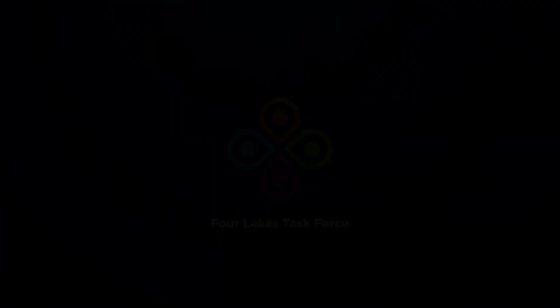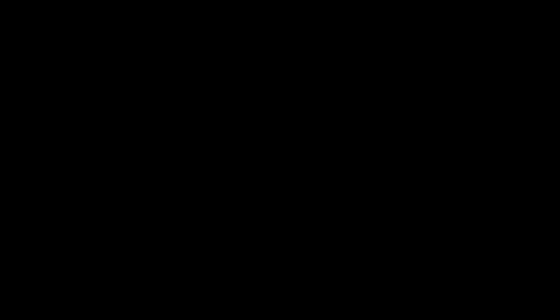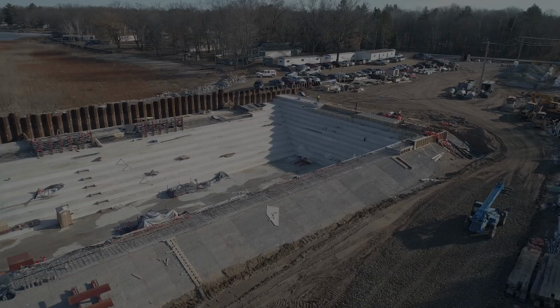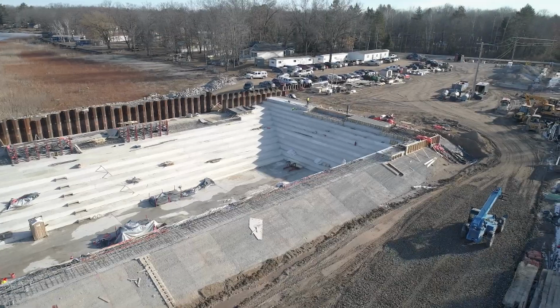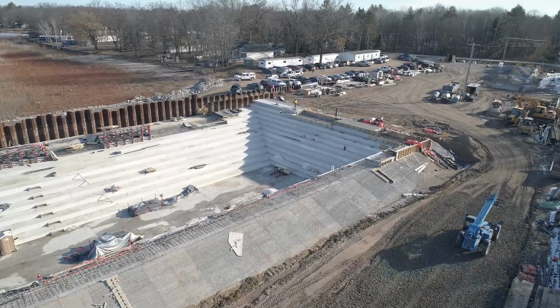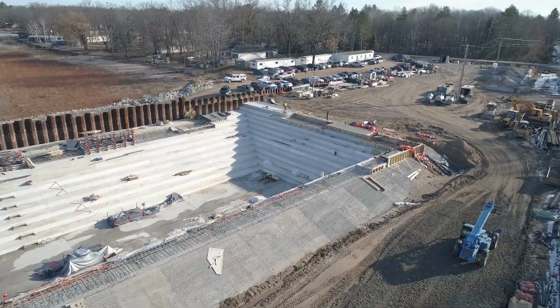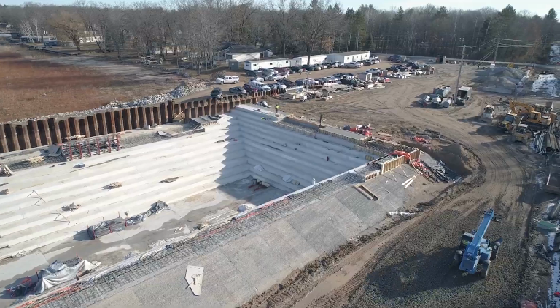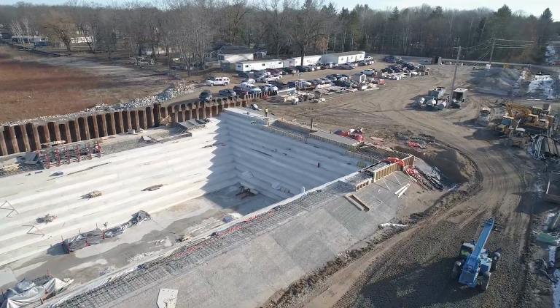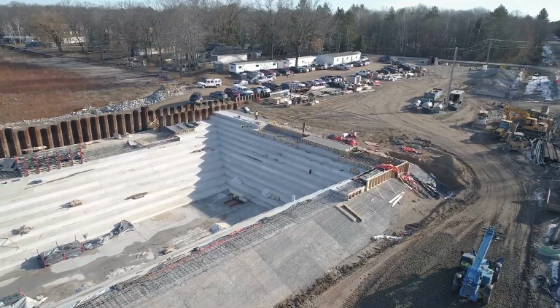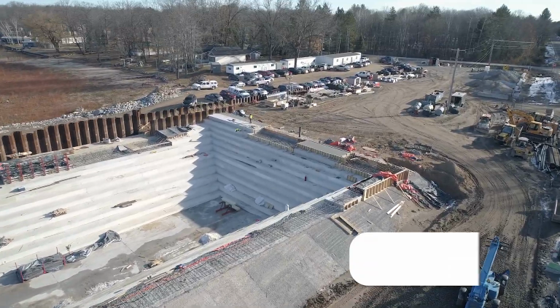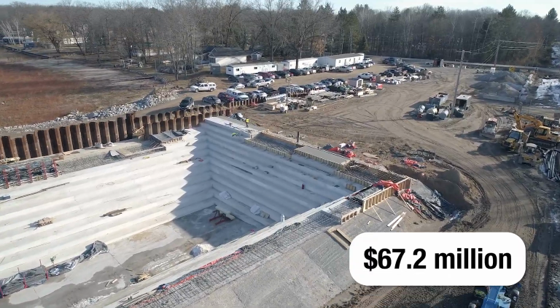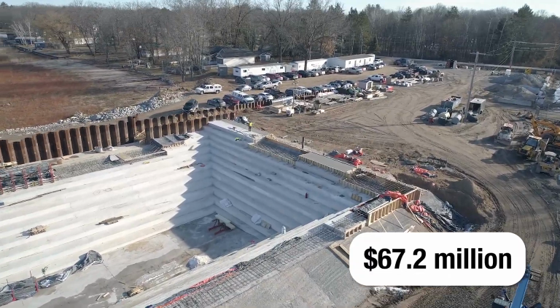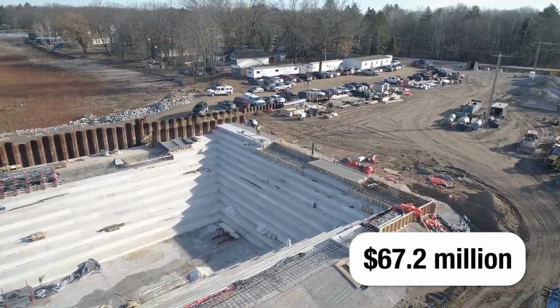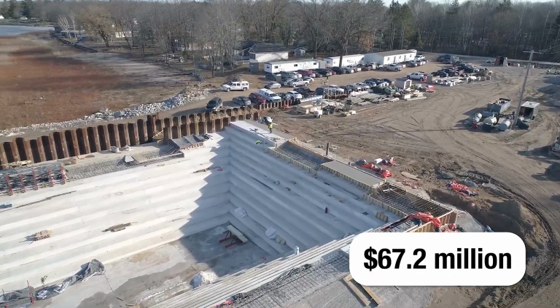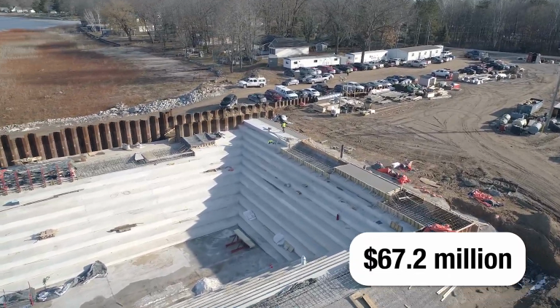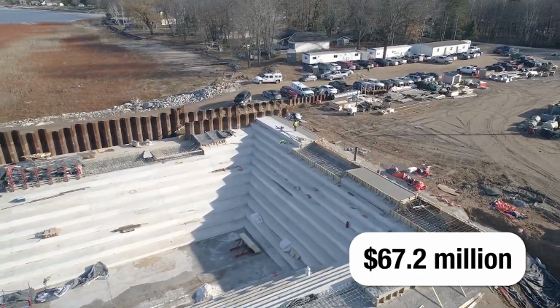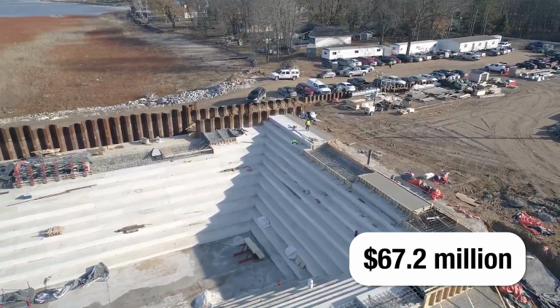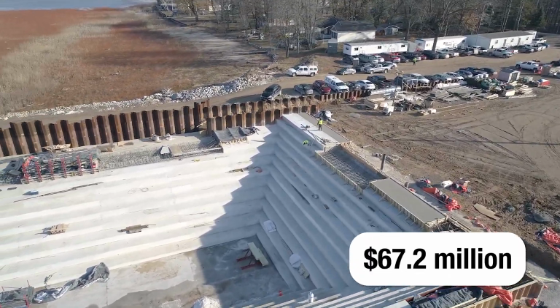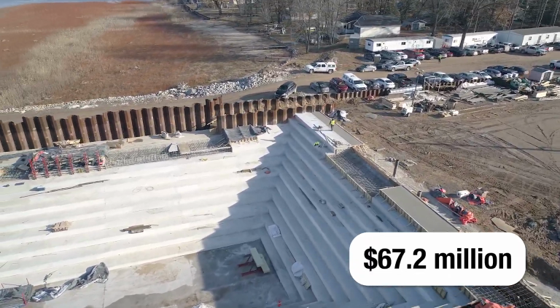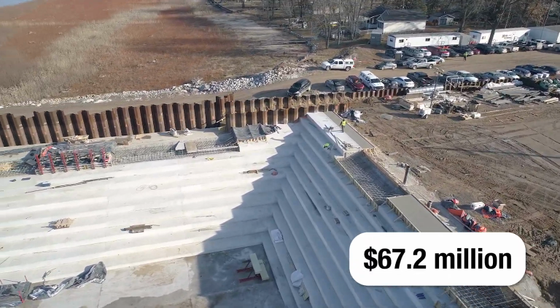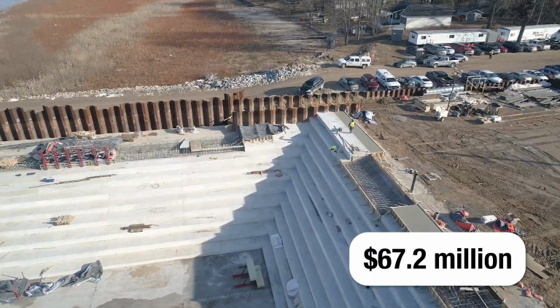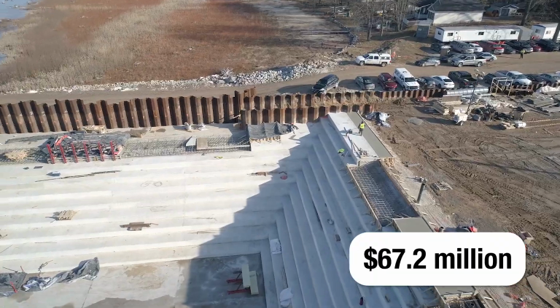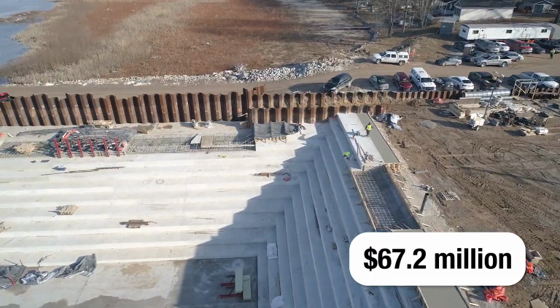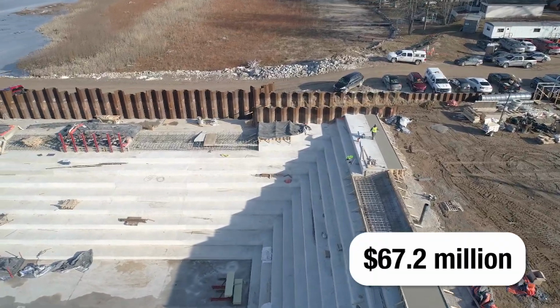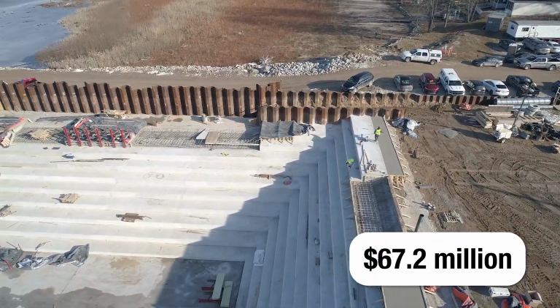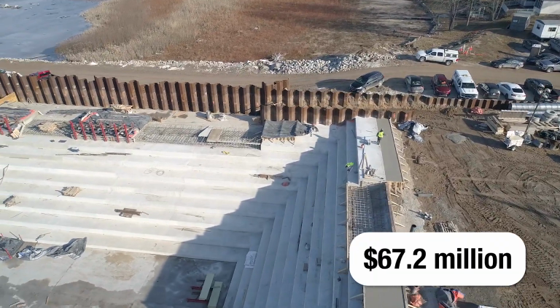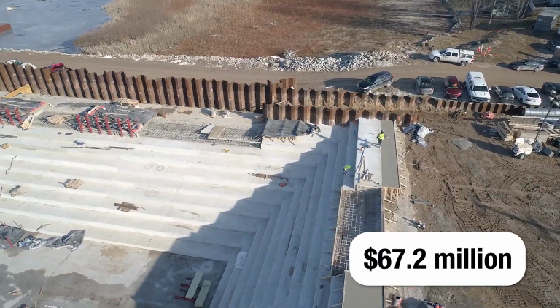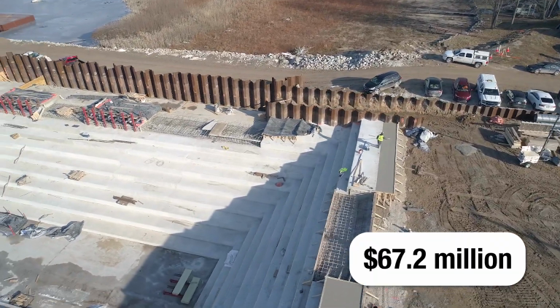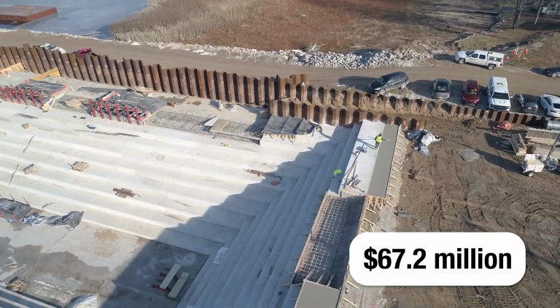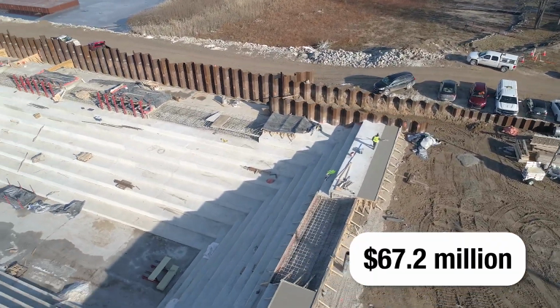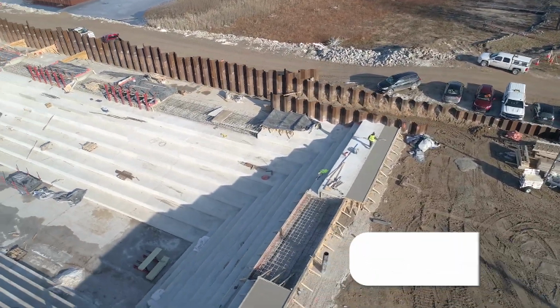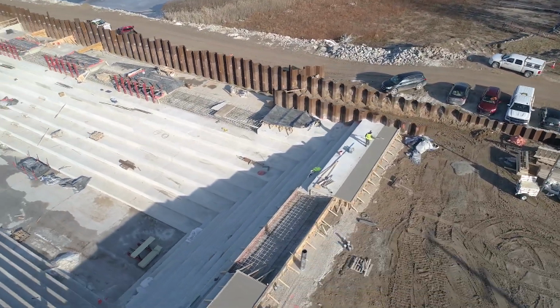The Secord Dam Restoration Project is an approximately $67.2 million project expected to be complete in November of 2025 if financing is obtained by September 2024.